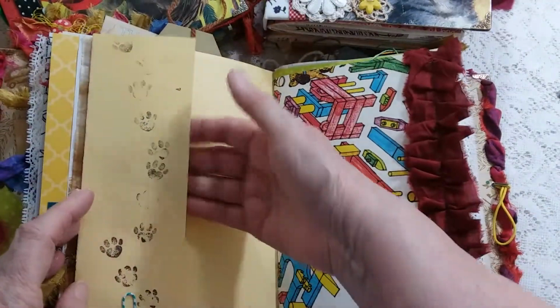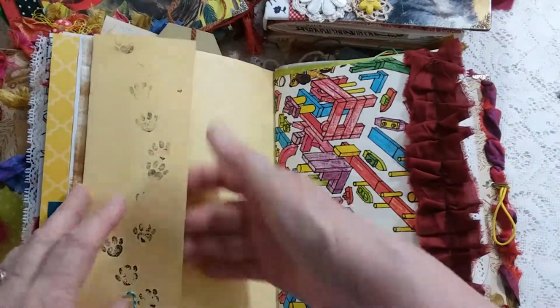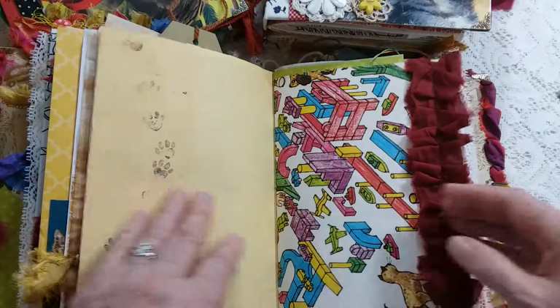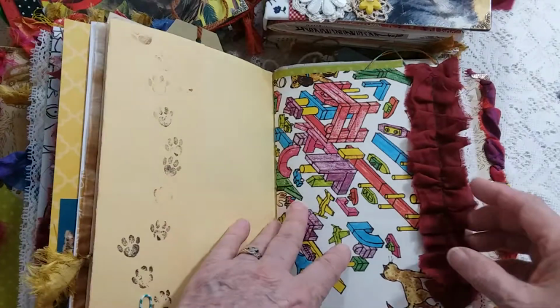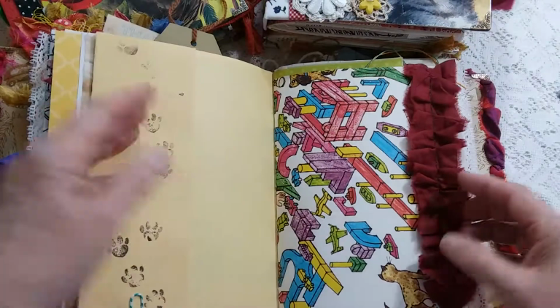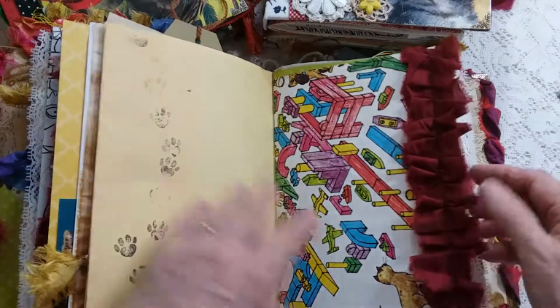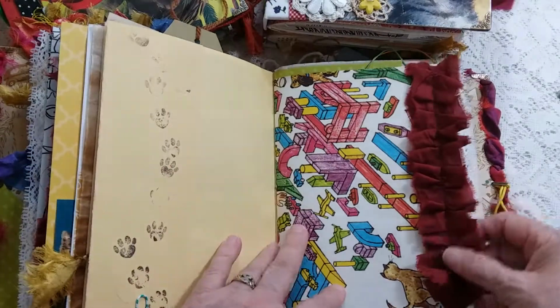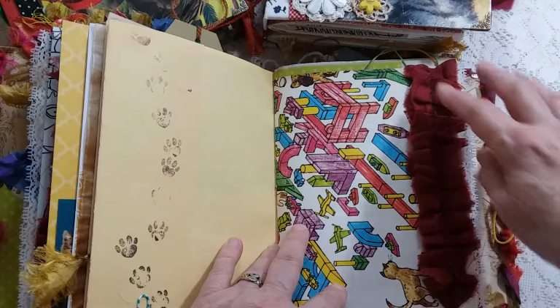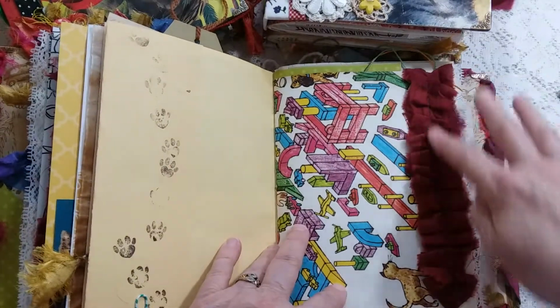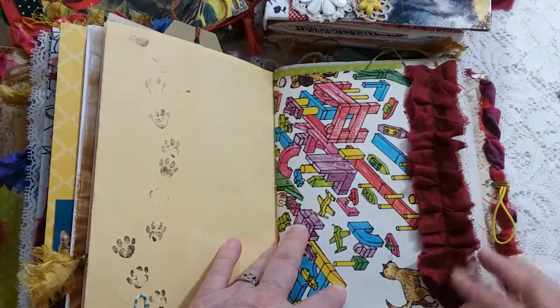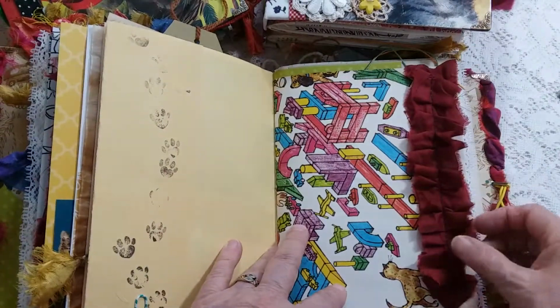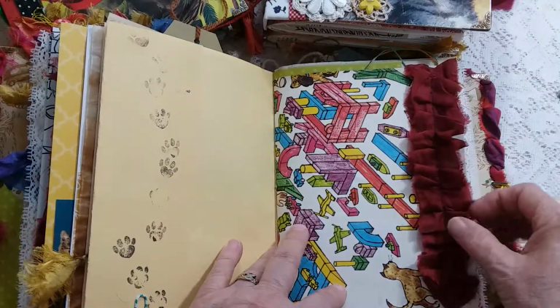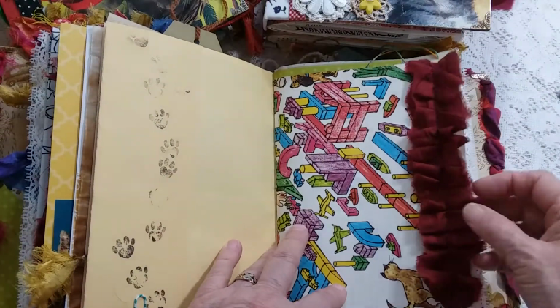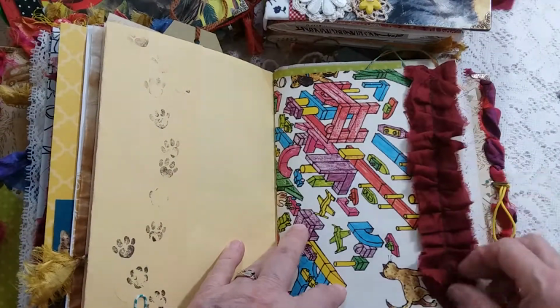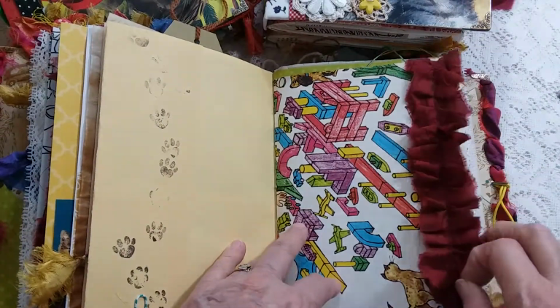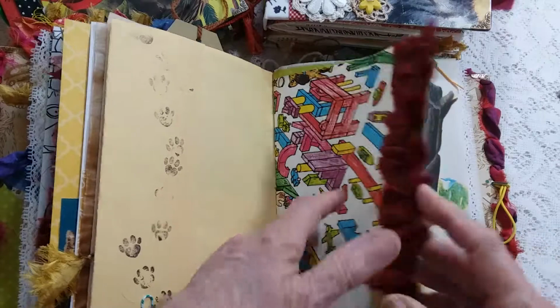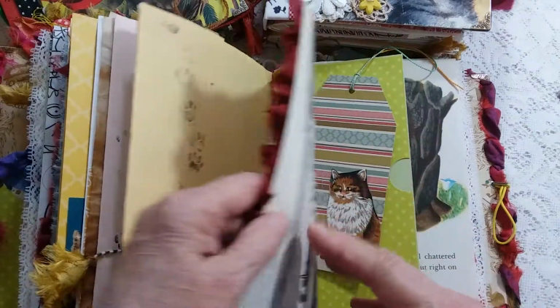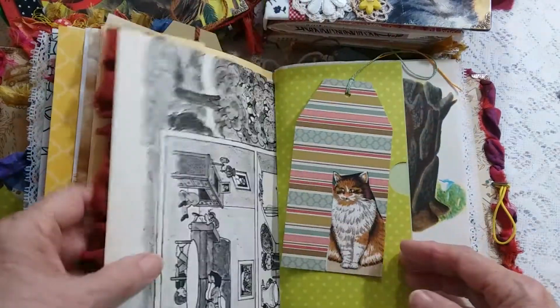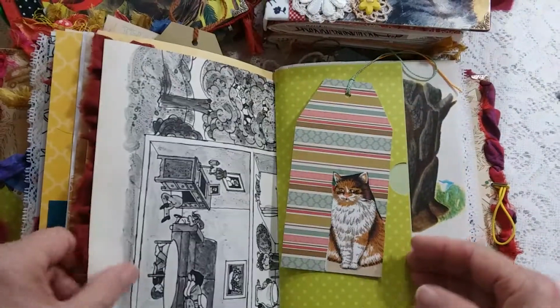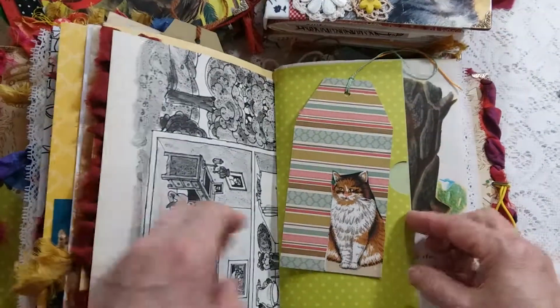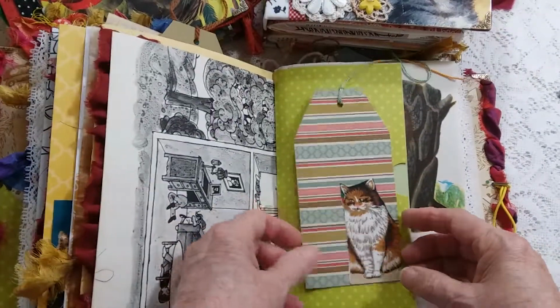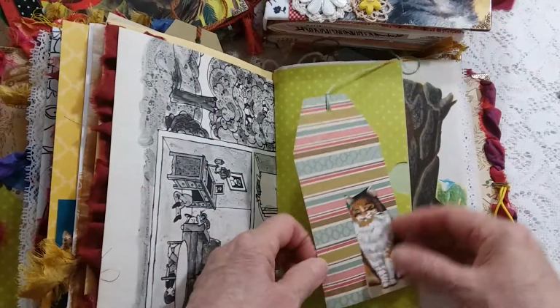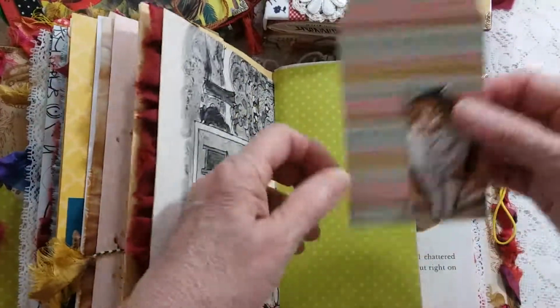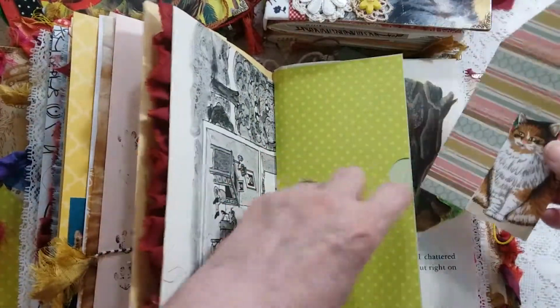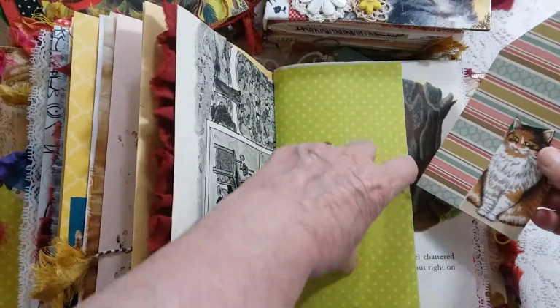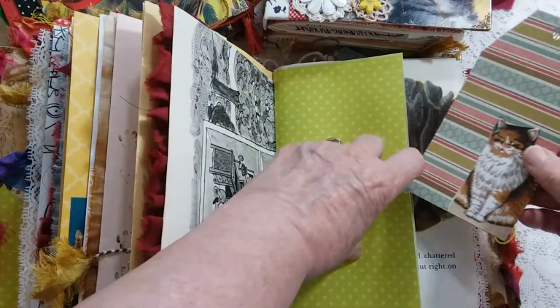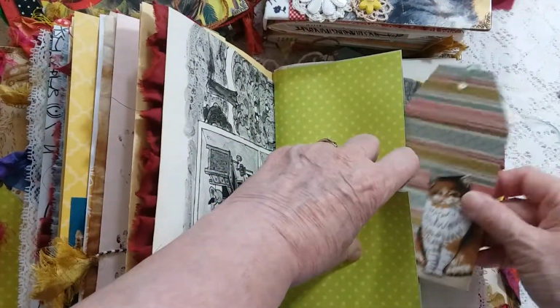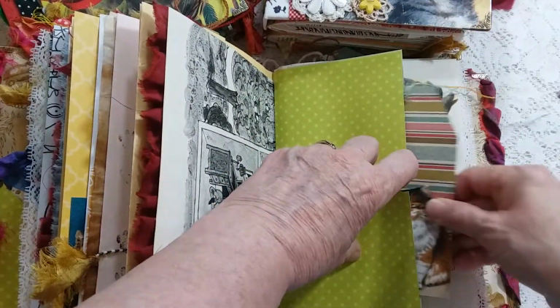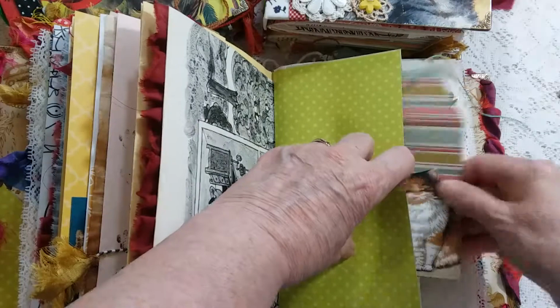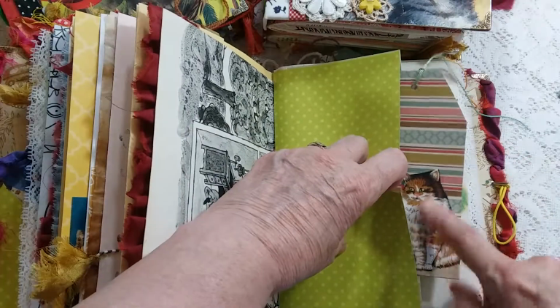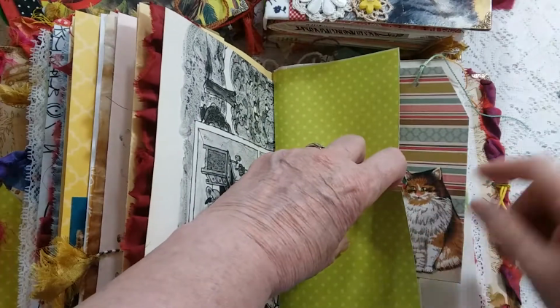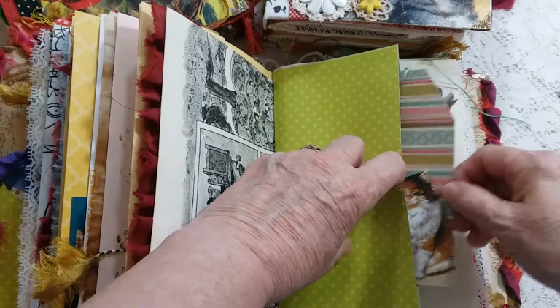Tuck spot or flip-out, whichever you would choose to do. A silk ruffle, a cat tag, and that's a fabric cat on there.